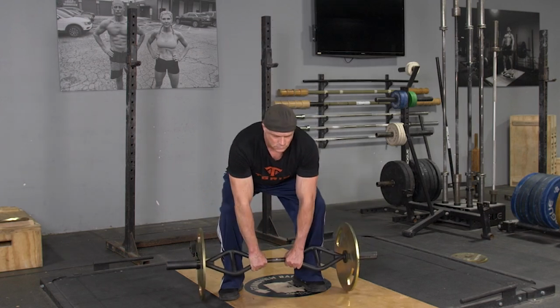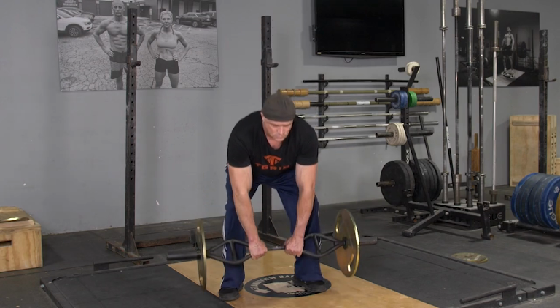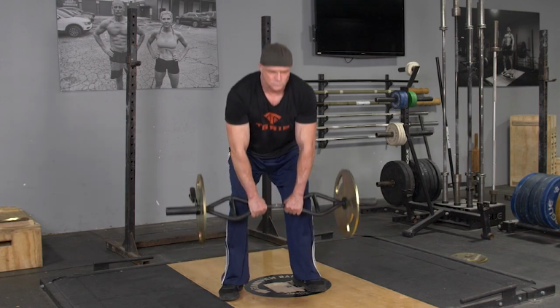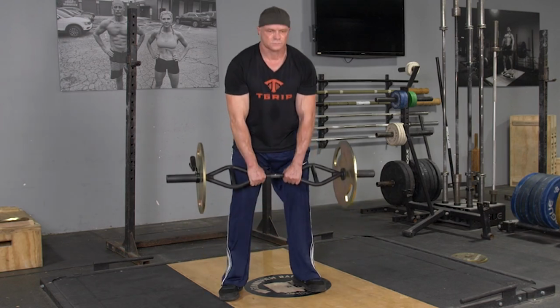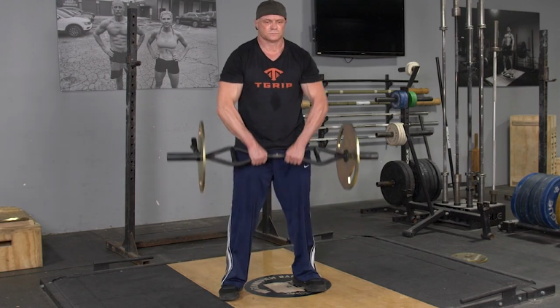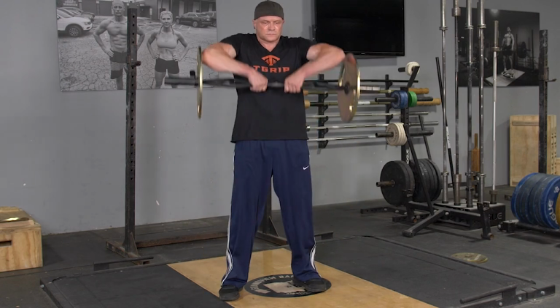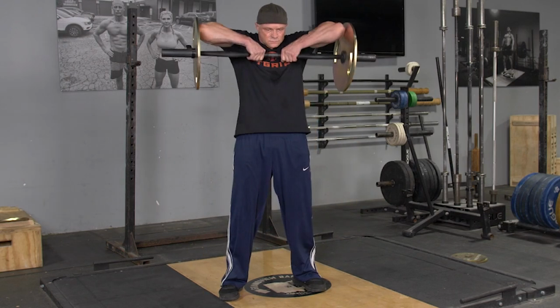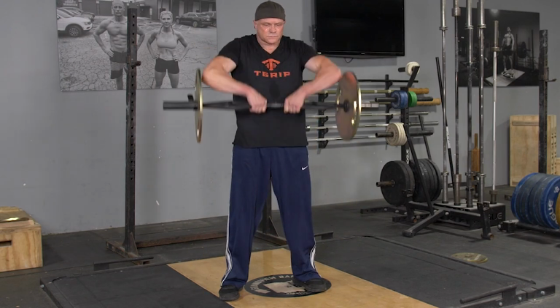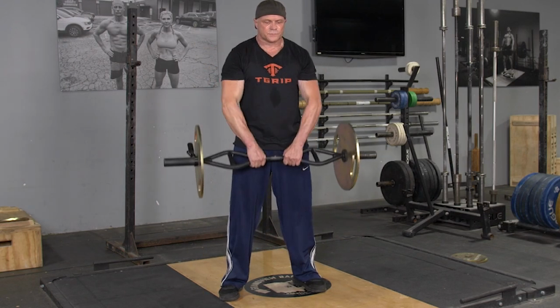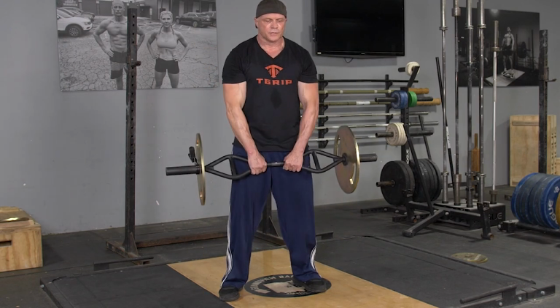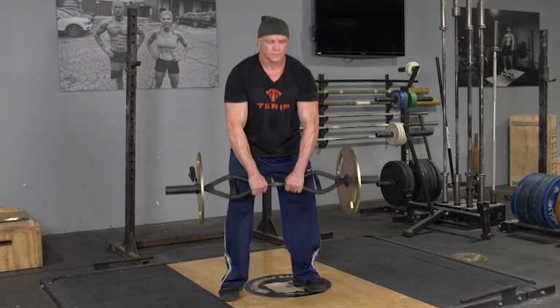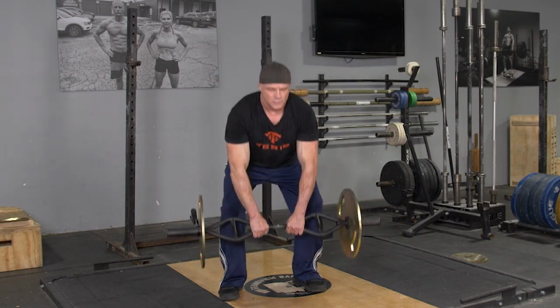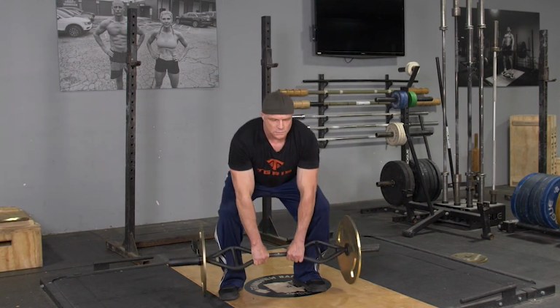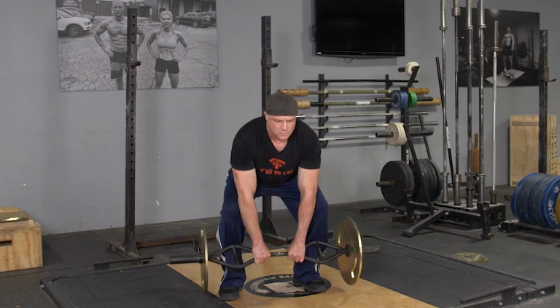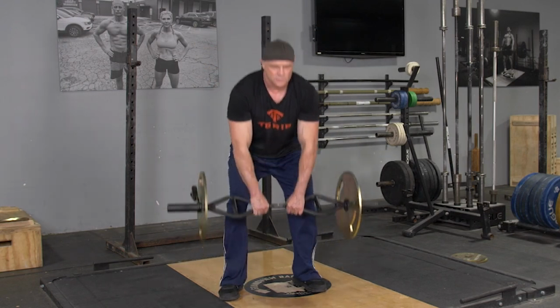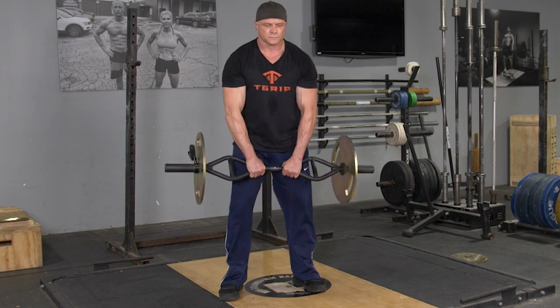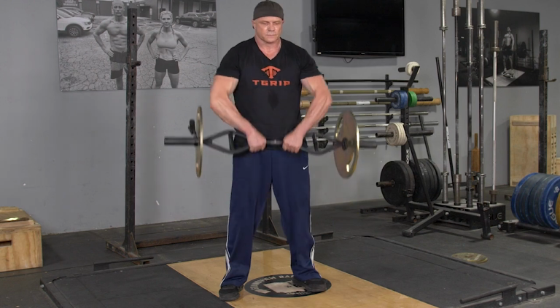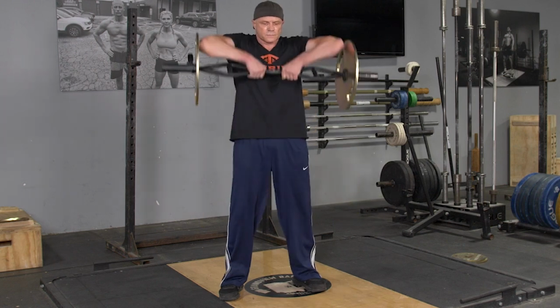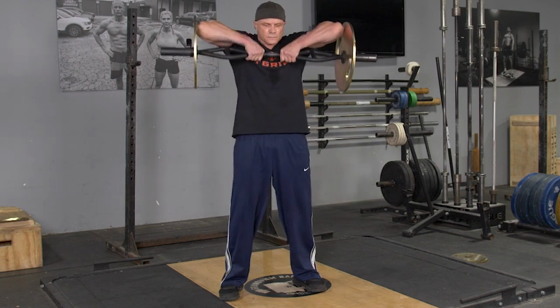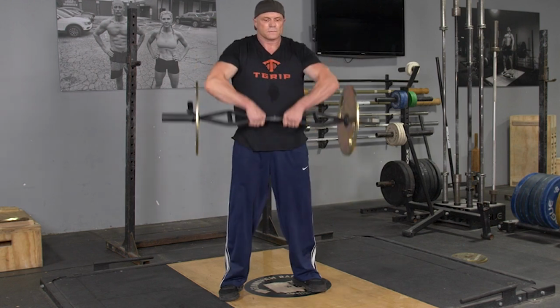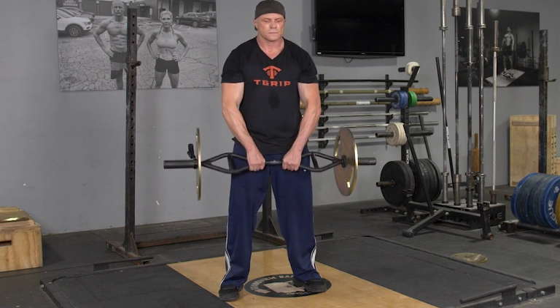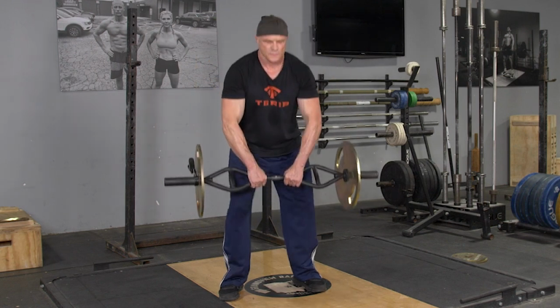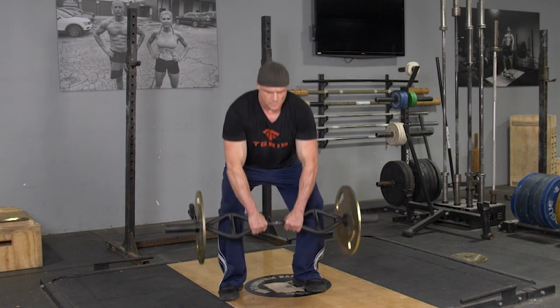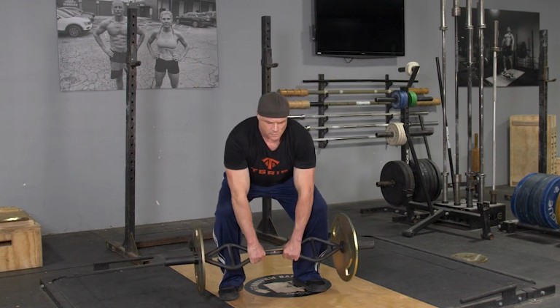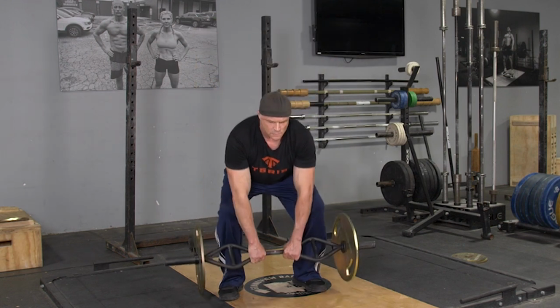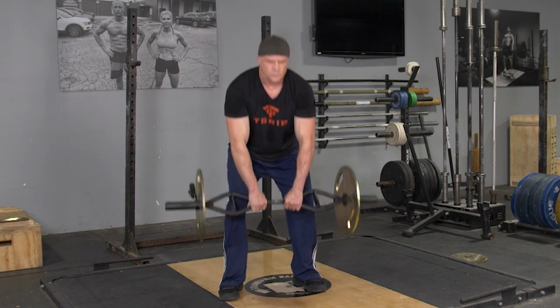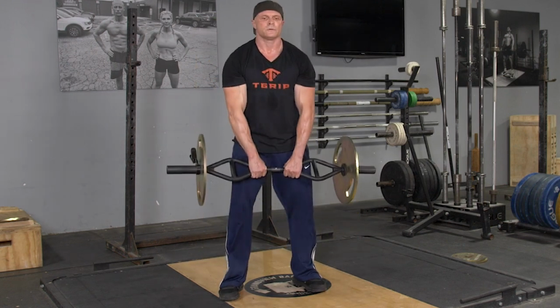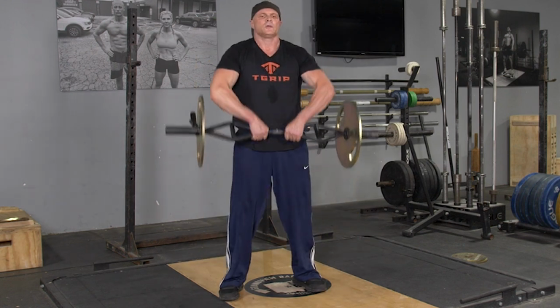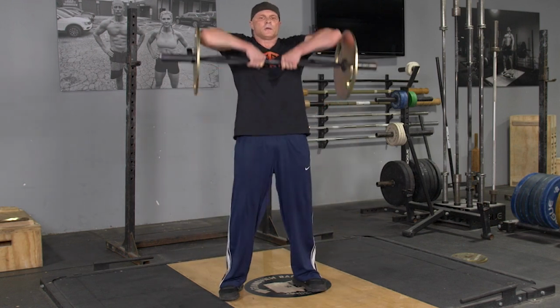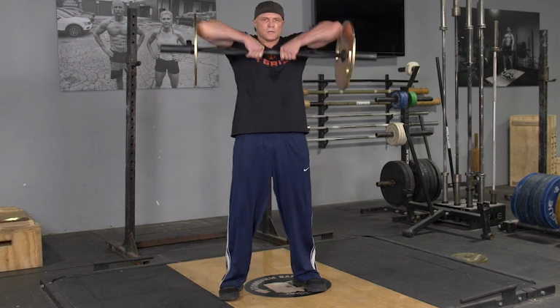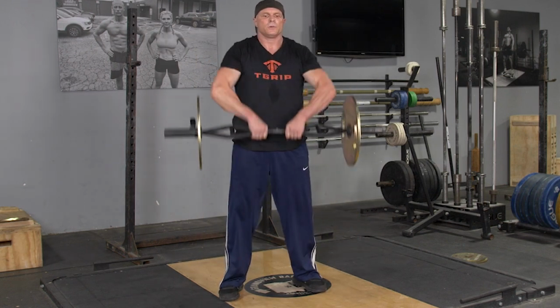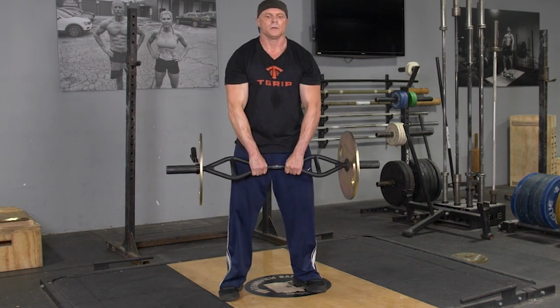The RDL and upright row using your original T-grip bar with a center grip. This challenges your hamstrings, glutes, back, shoulders, and traps.